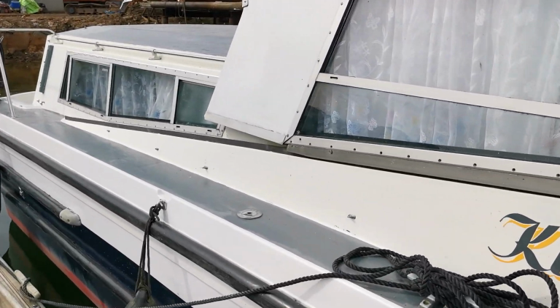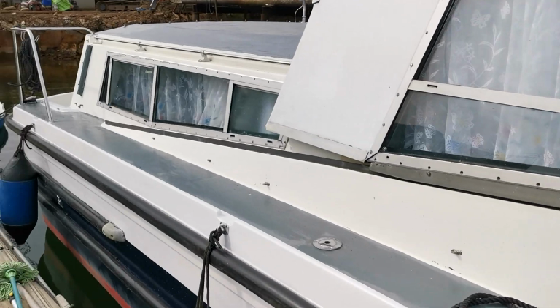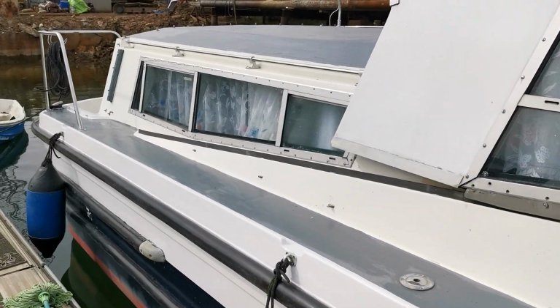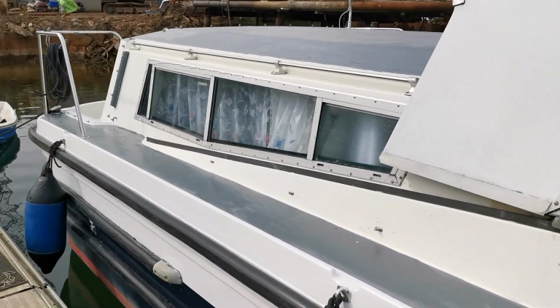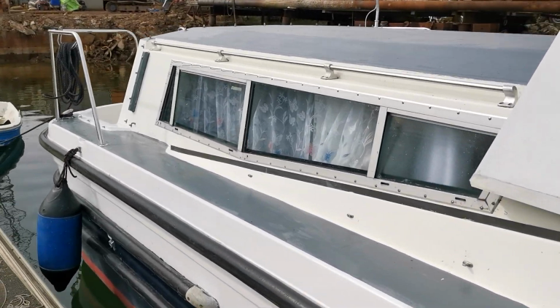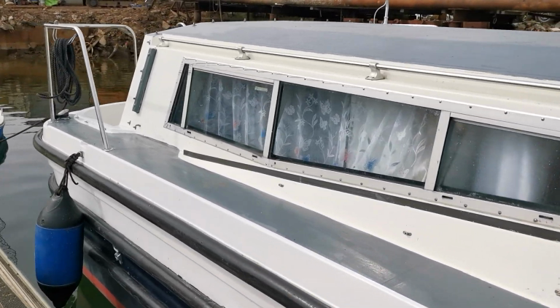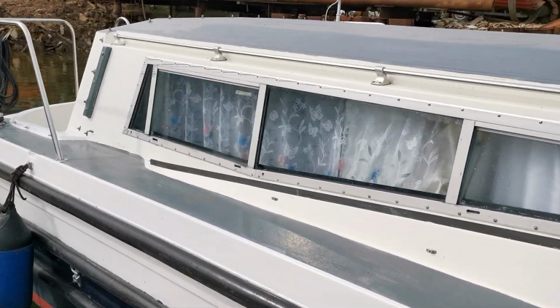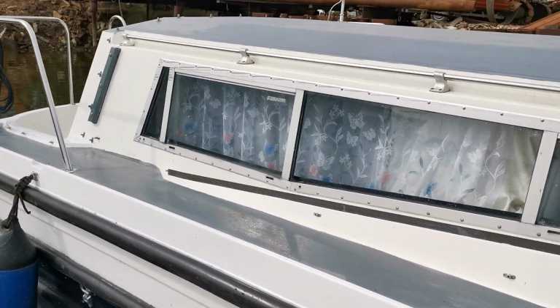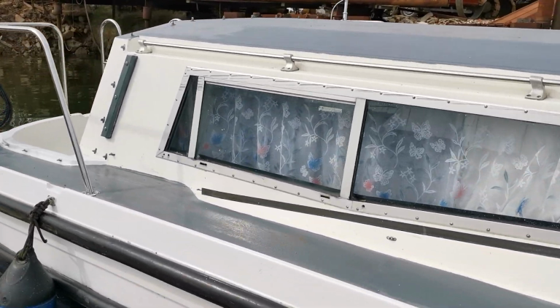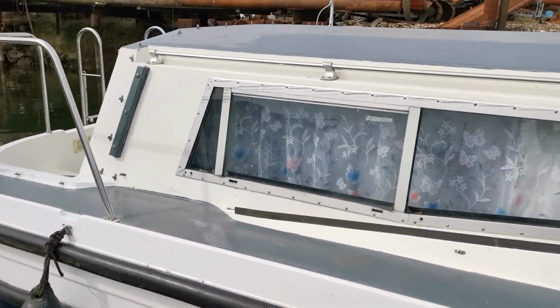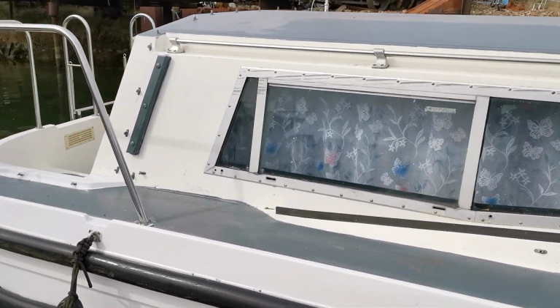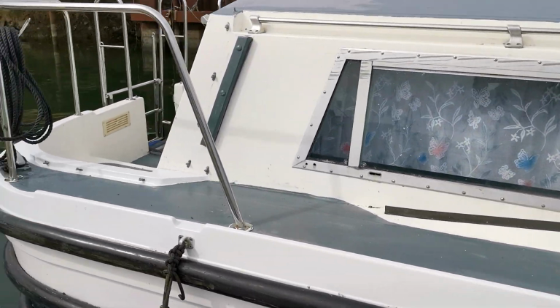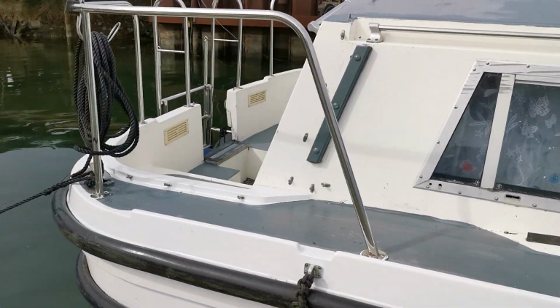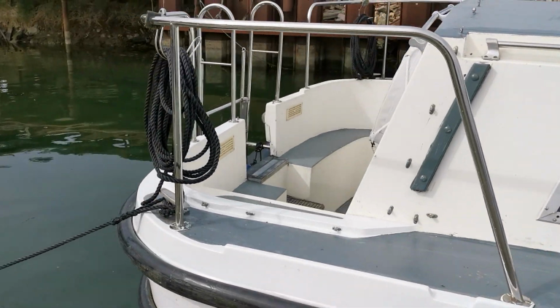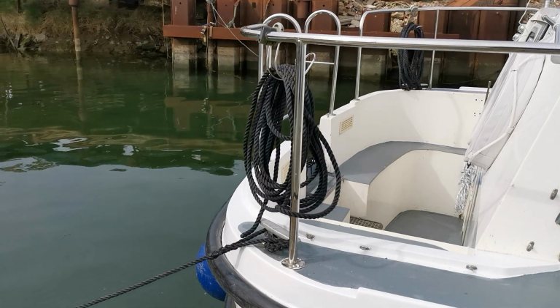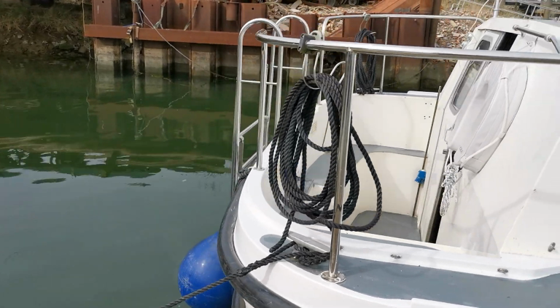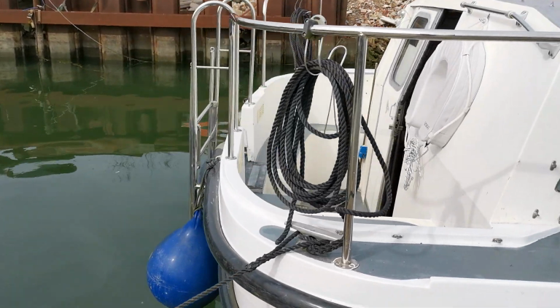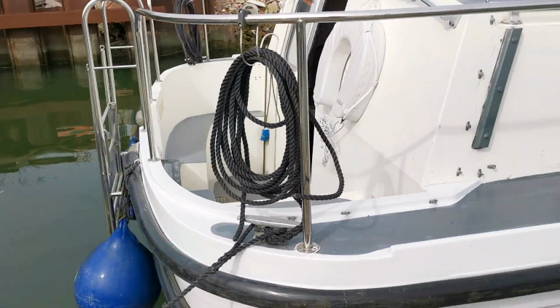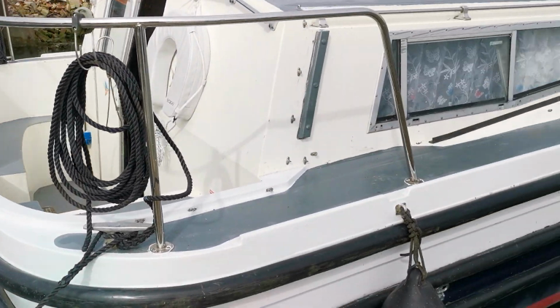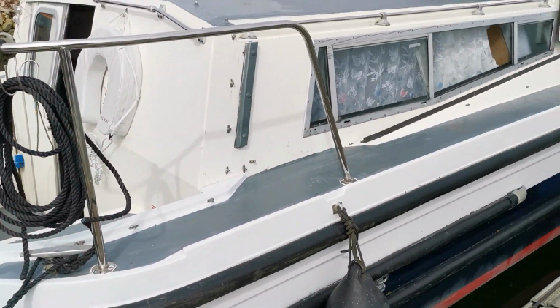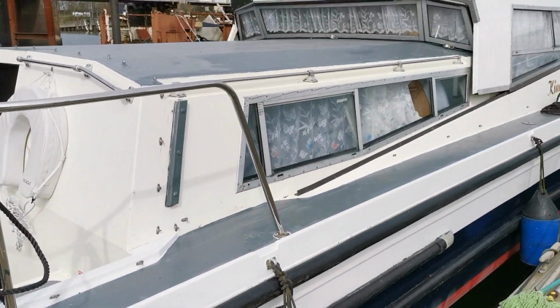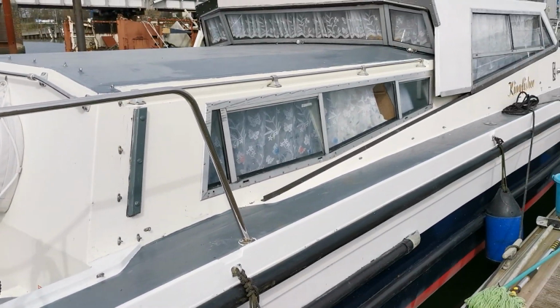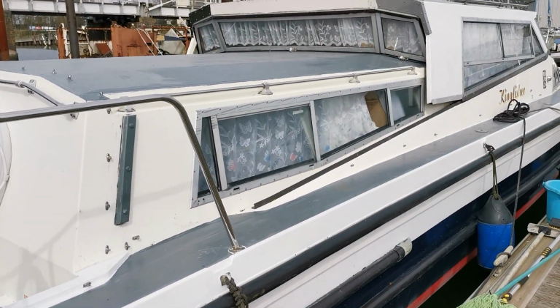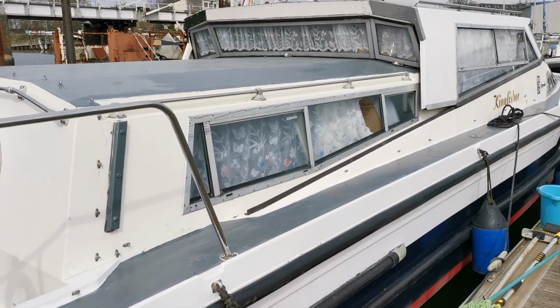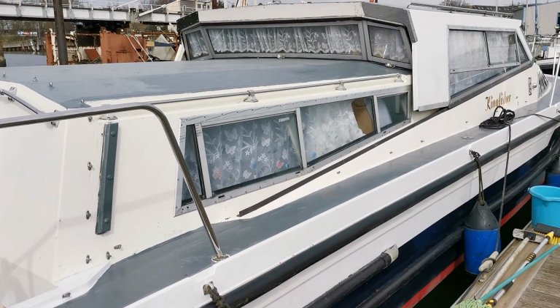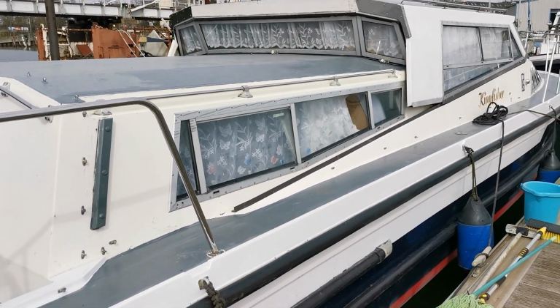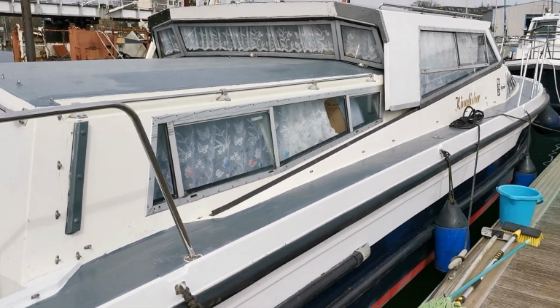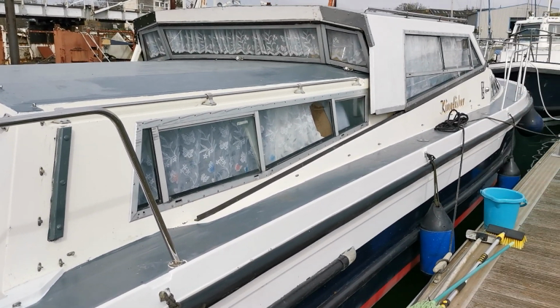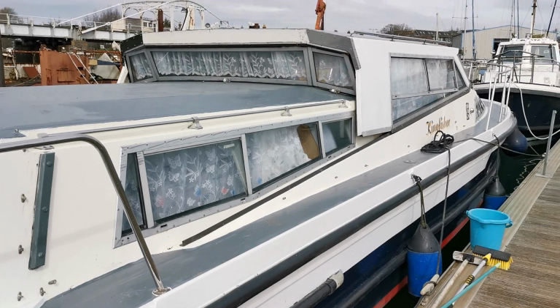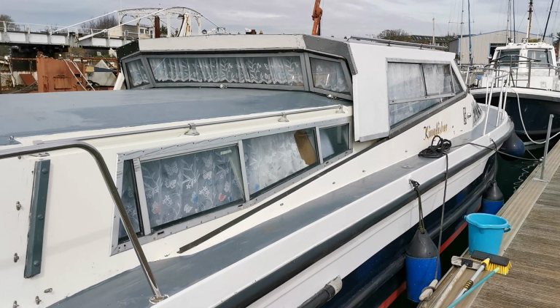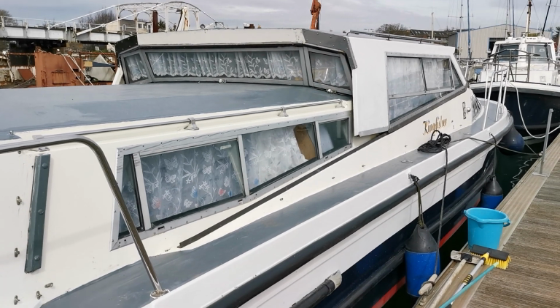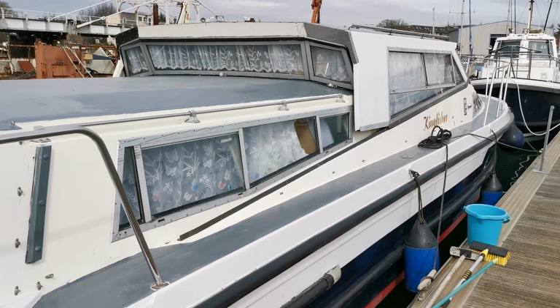All the information we've got, as I say, is on our website along with lots of photos and other videos. So please, if you're interested in this boat and you want to take a look at it, let us know and contact us at BoatshedNorfolk.com. Thank you very much for watching.